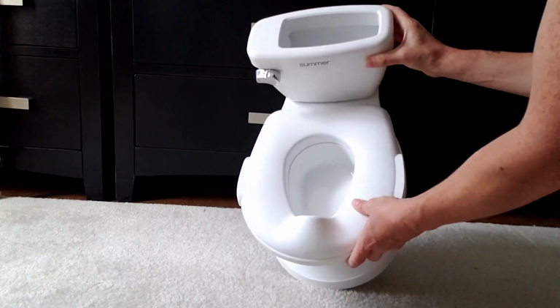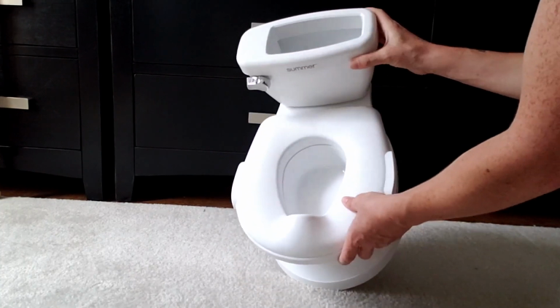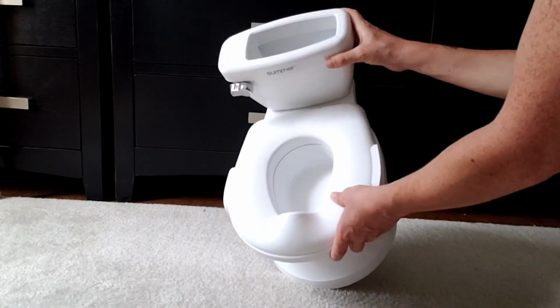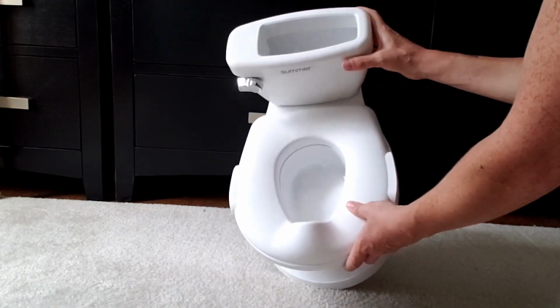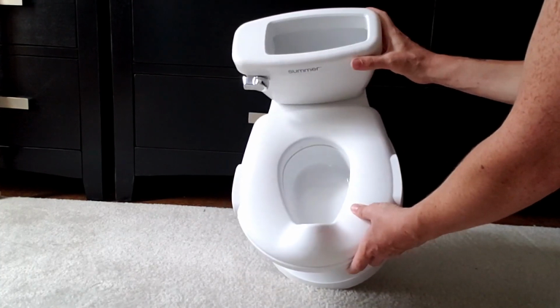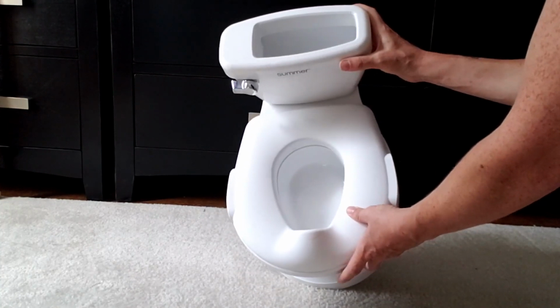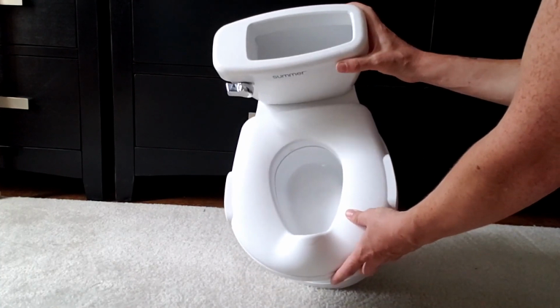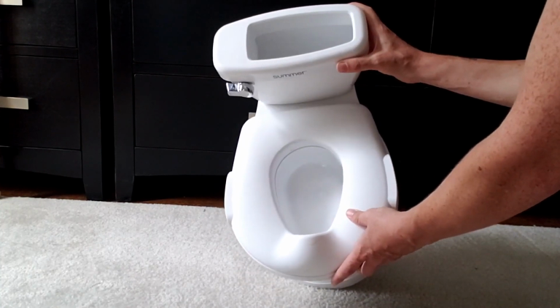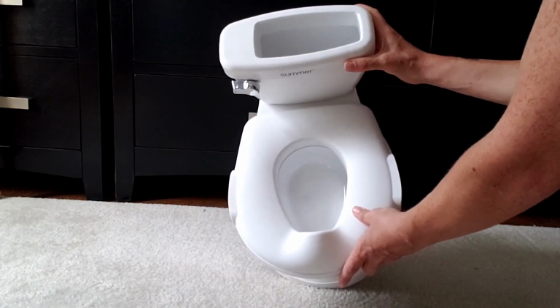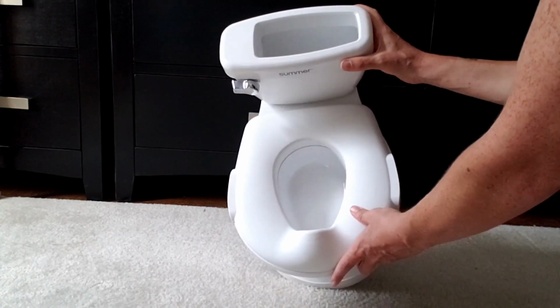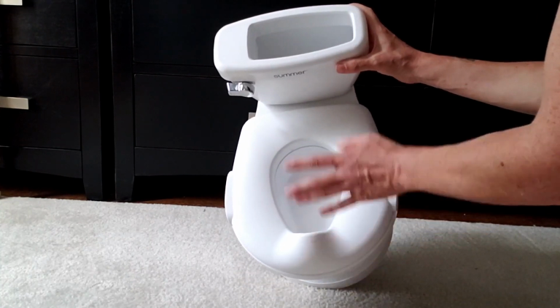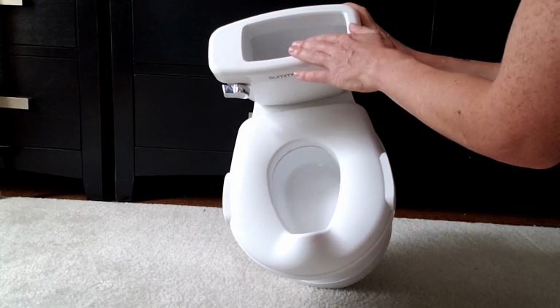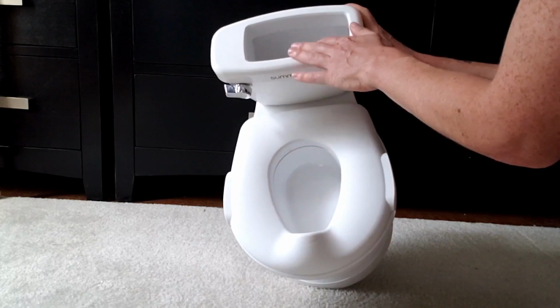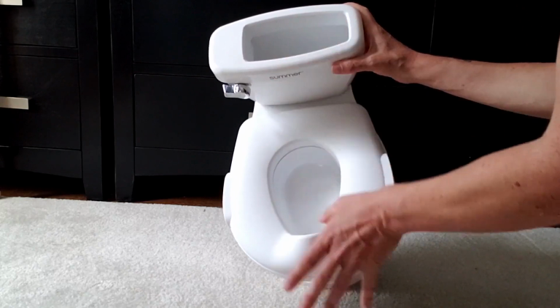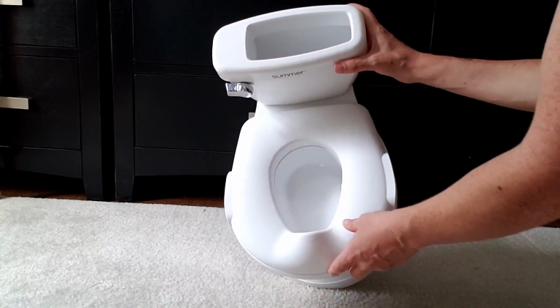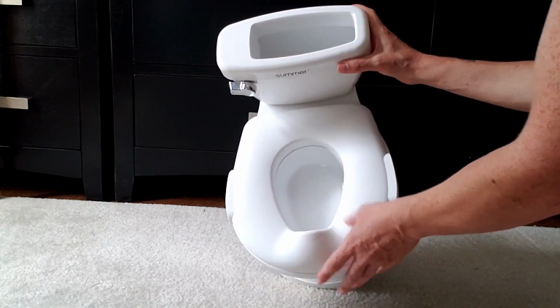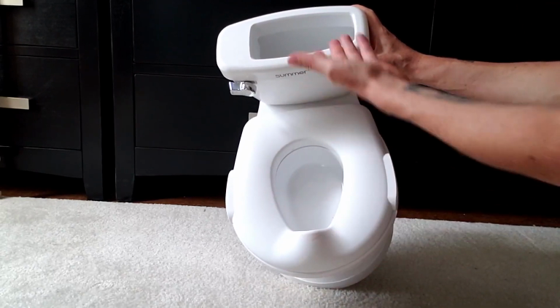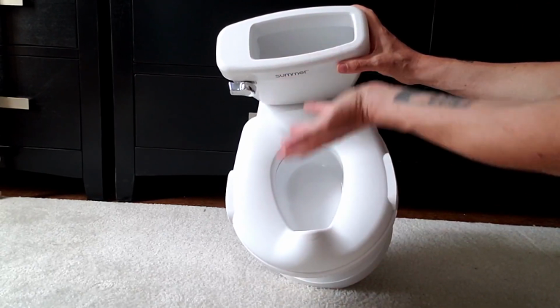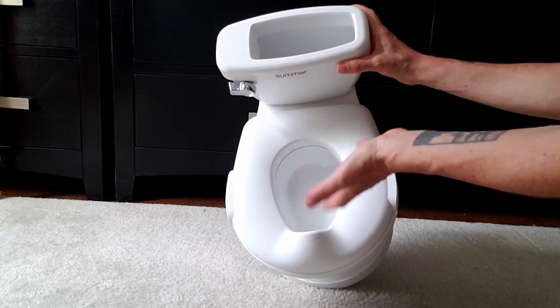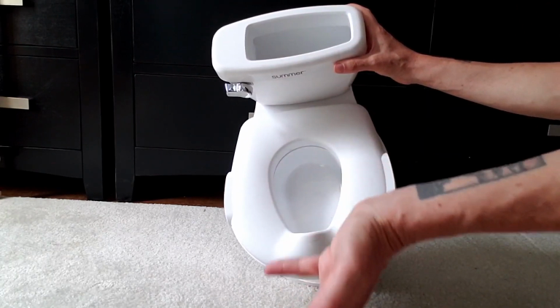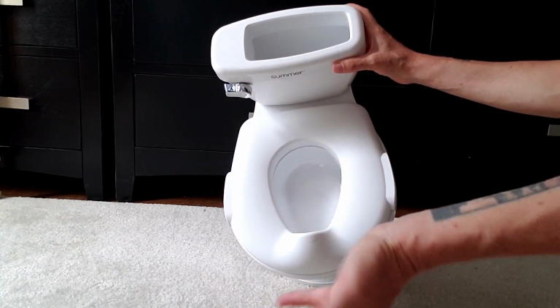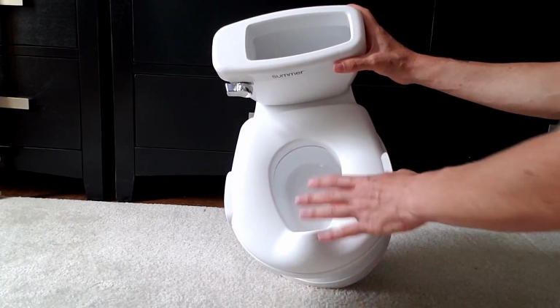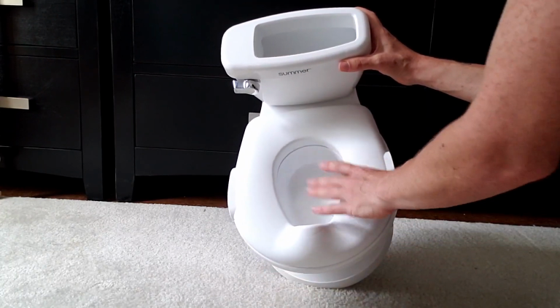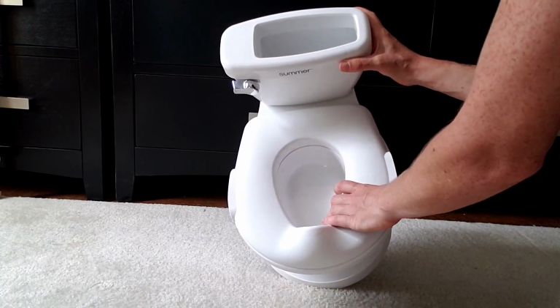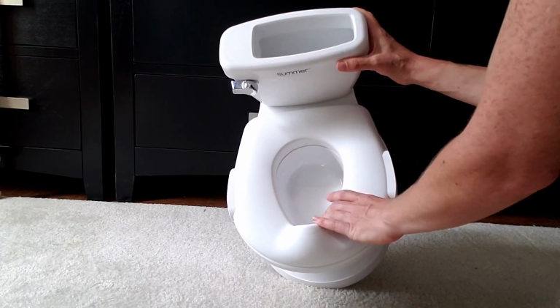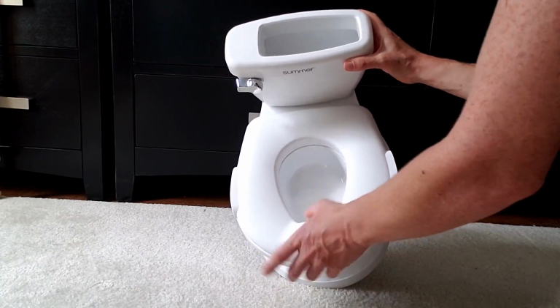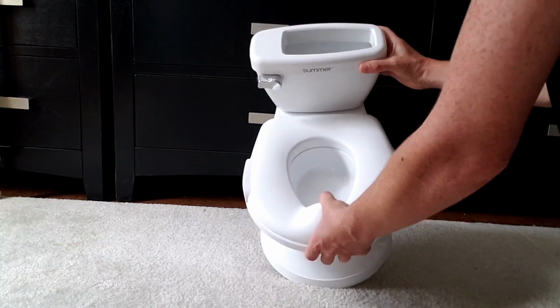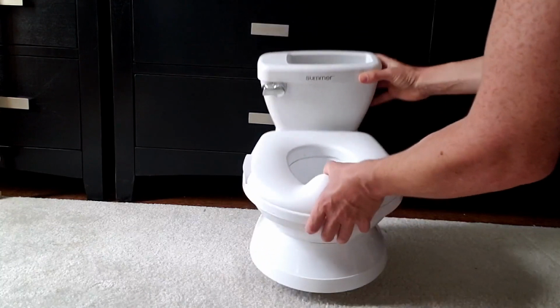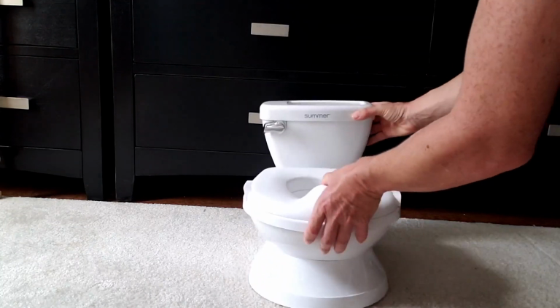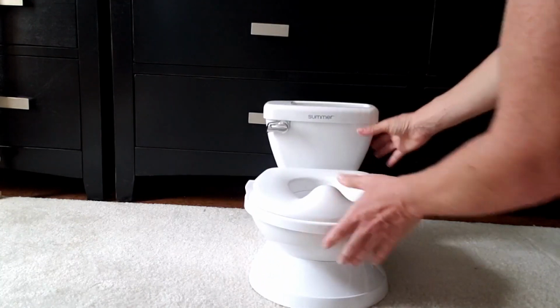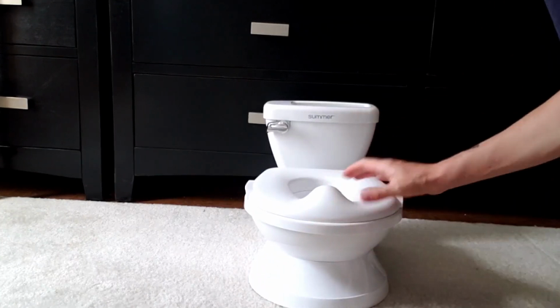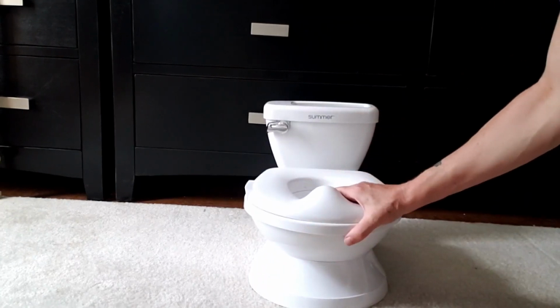We like to put some toilet training books in here, or really any books that they can look at while they're practicing sitting on the potty, just like grown-ups do.